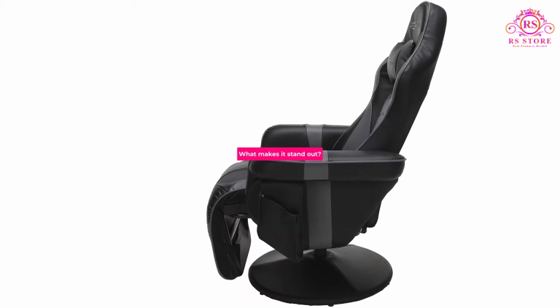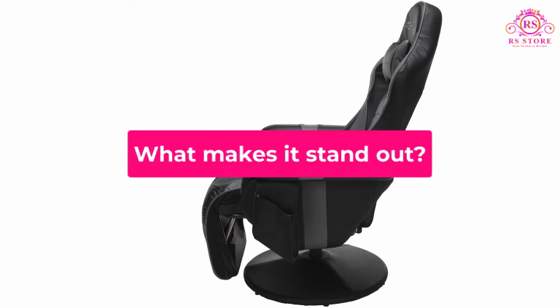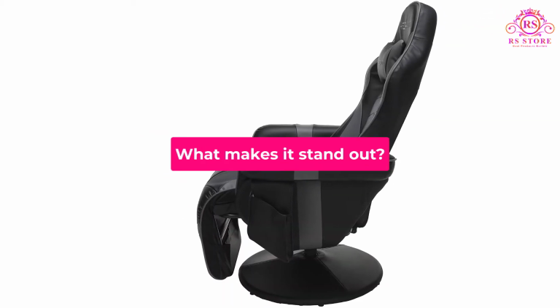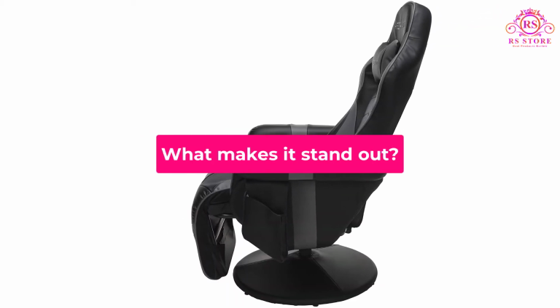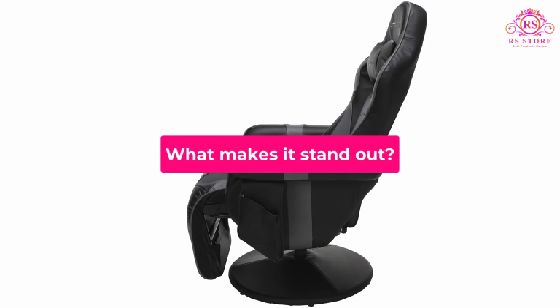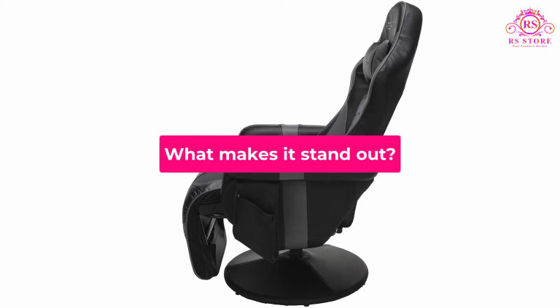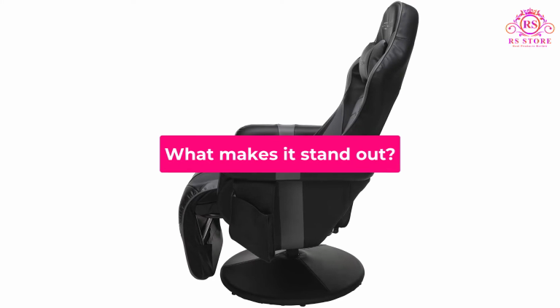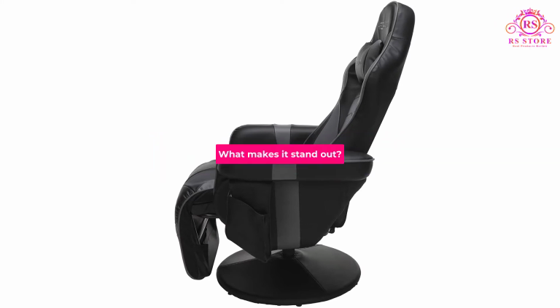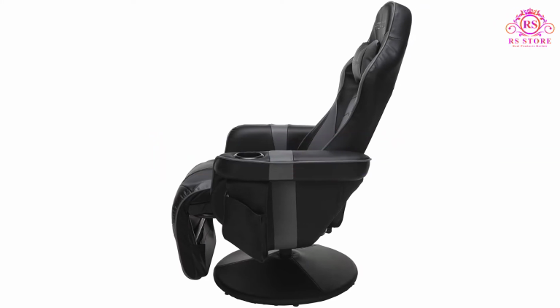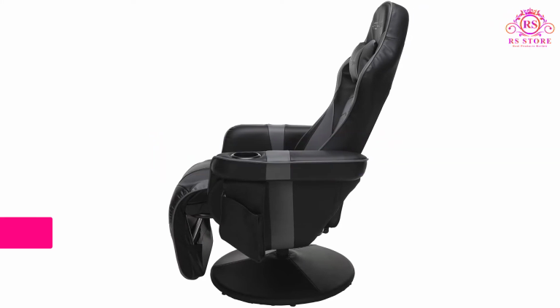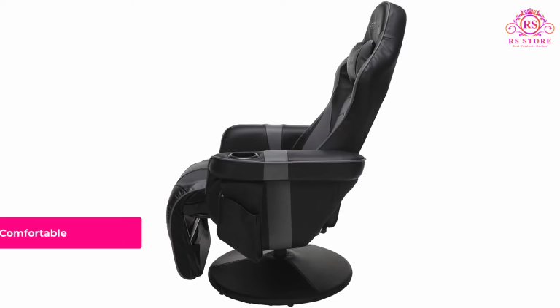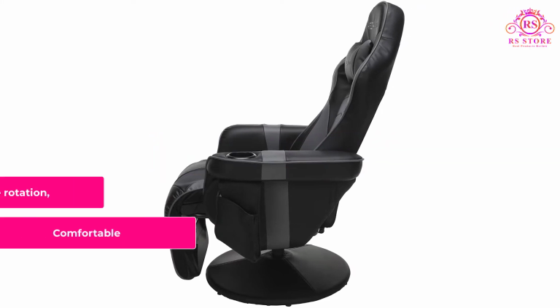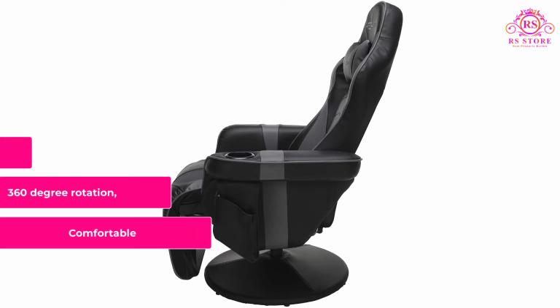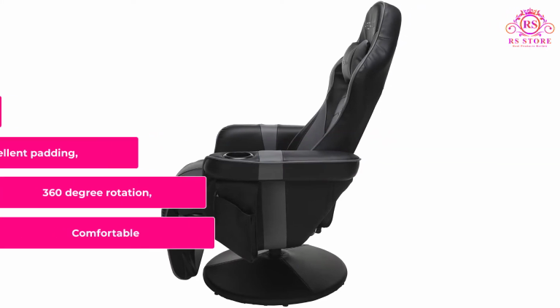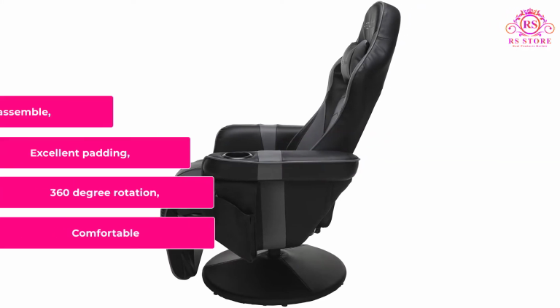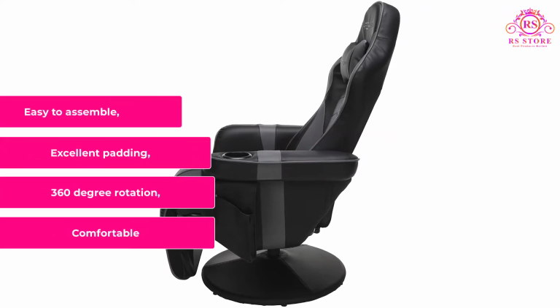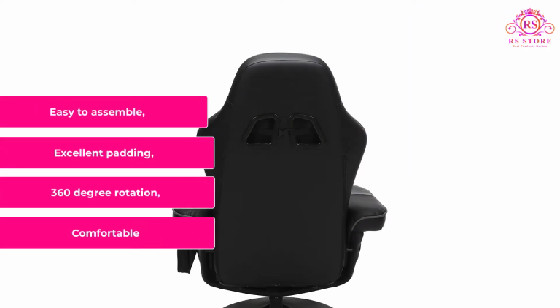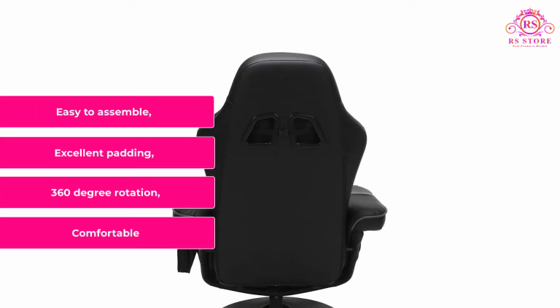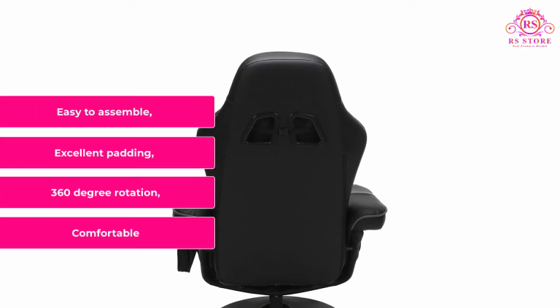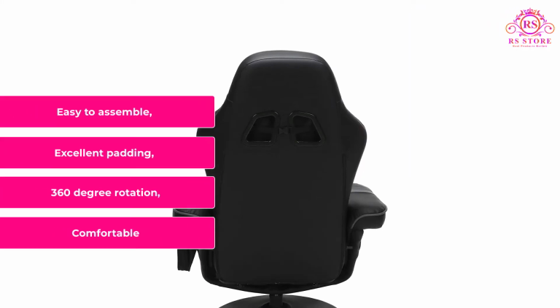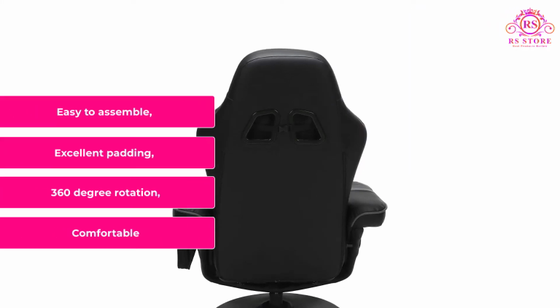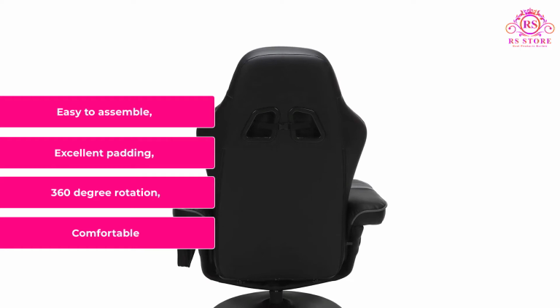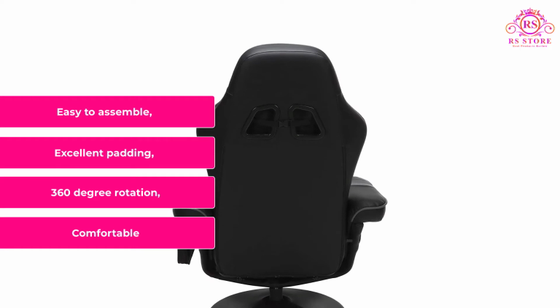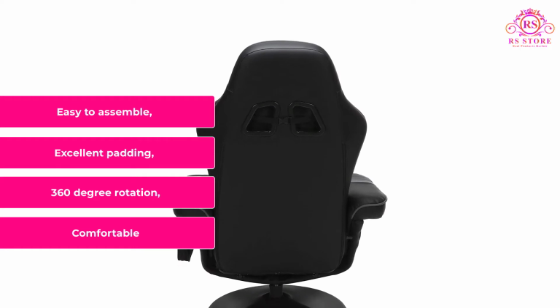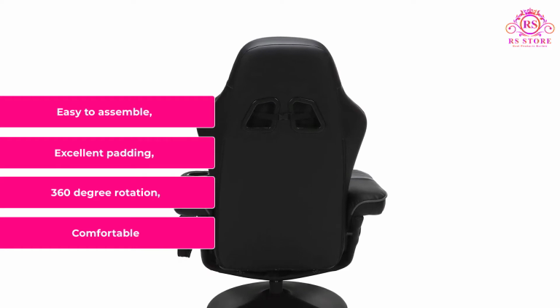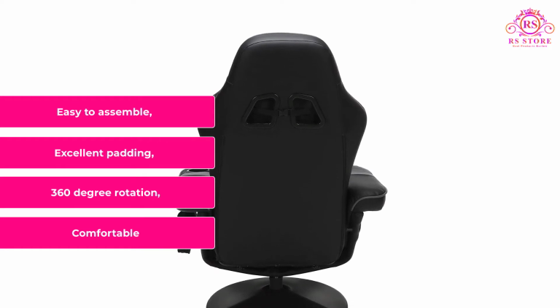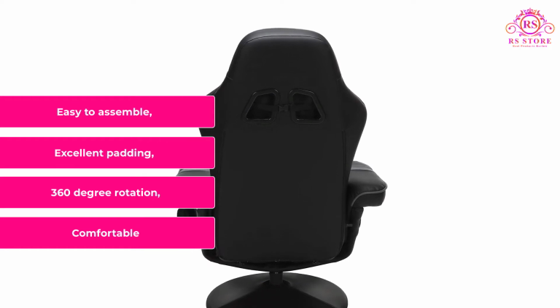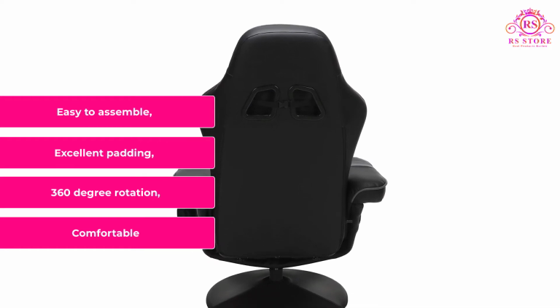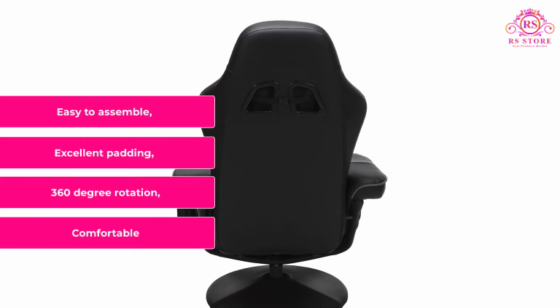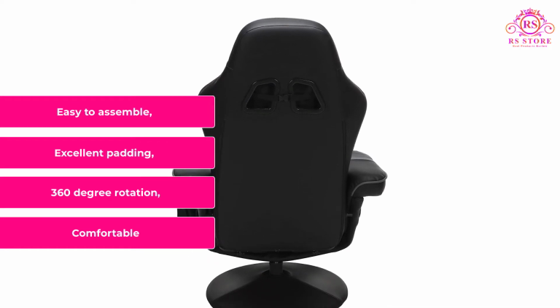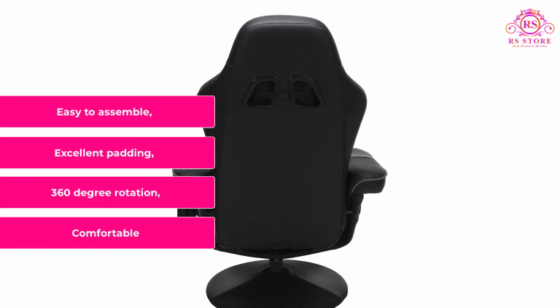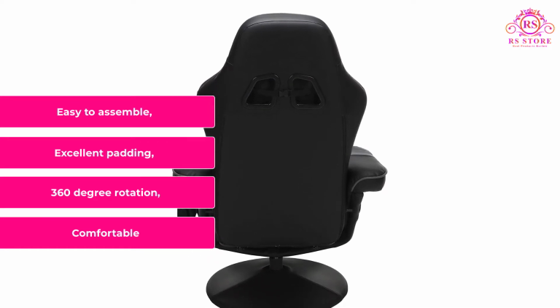What makes it stand out? Comfortable seating, 360-degree rotation, excellent padding, and easy to assemble.